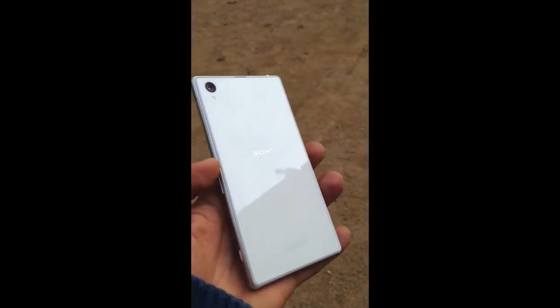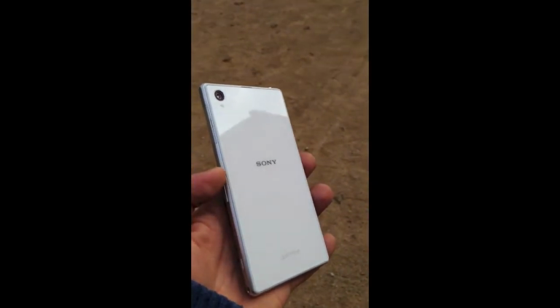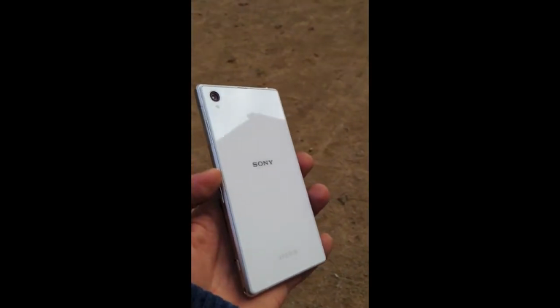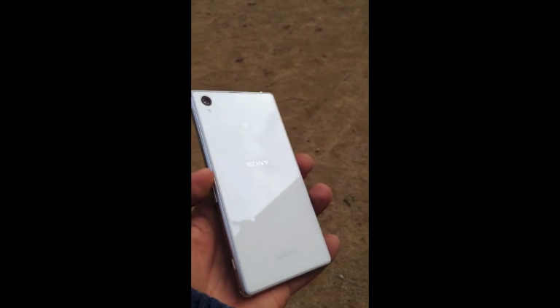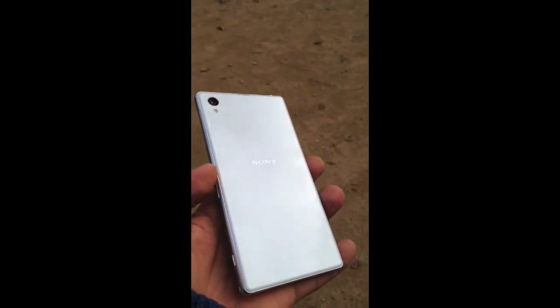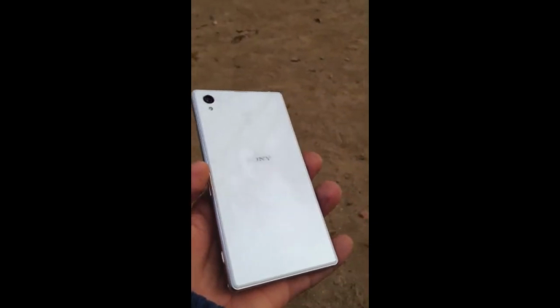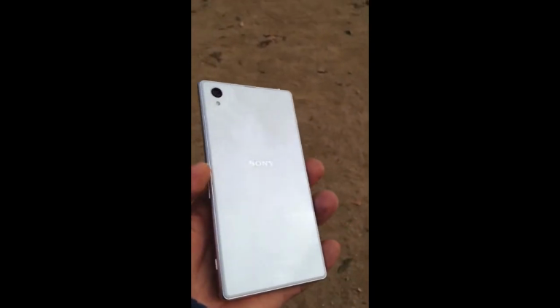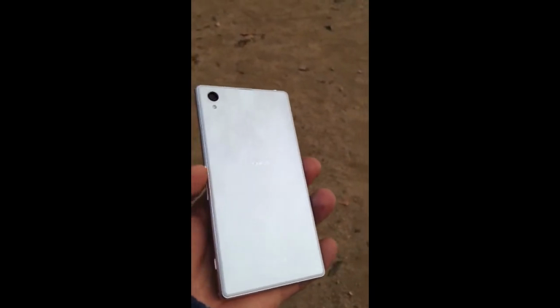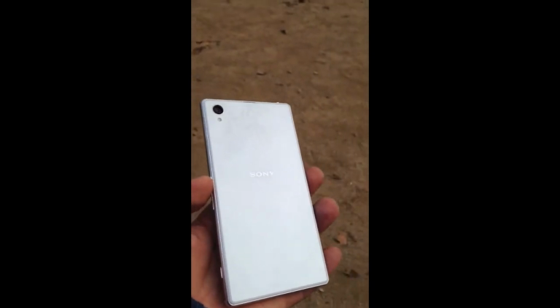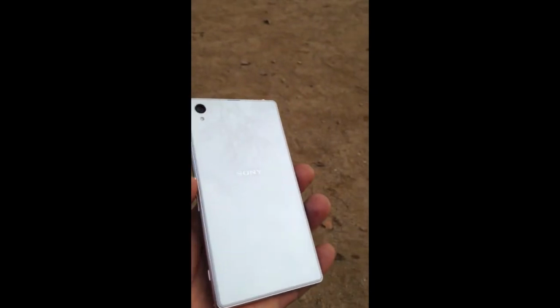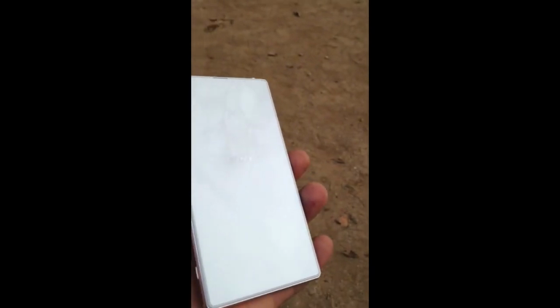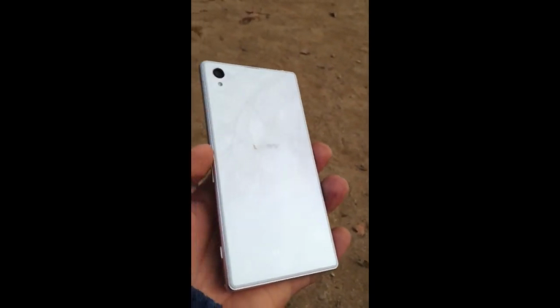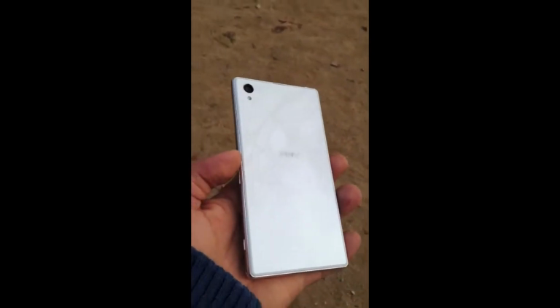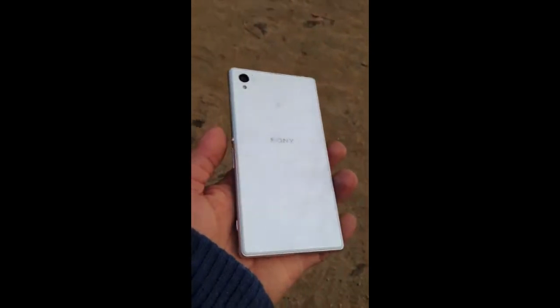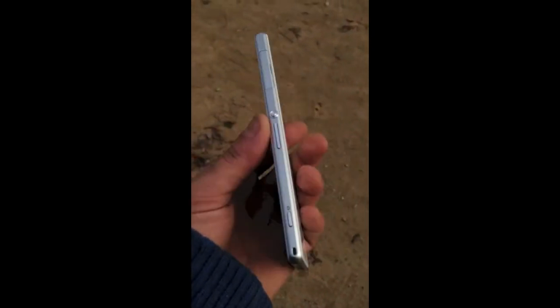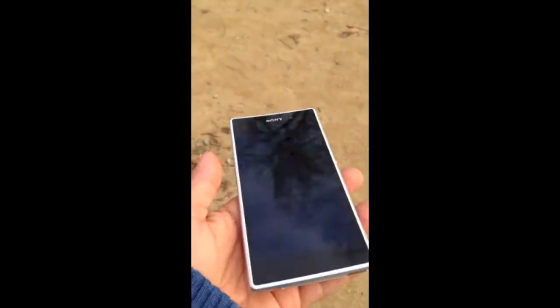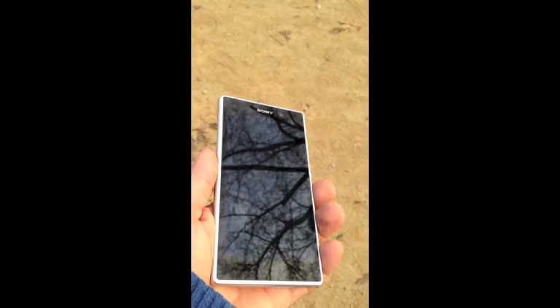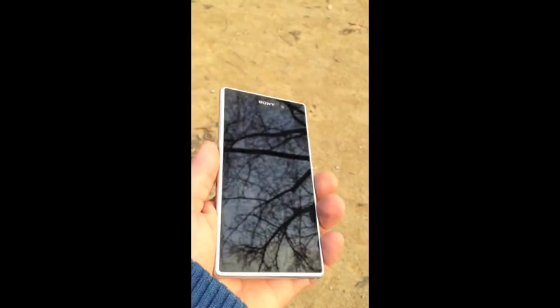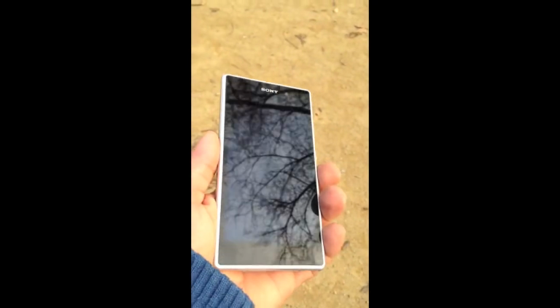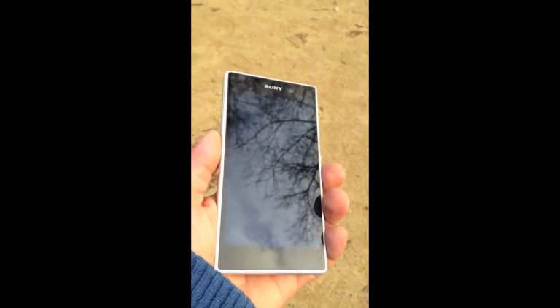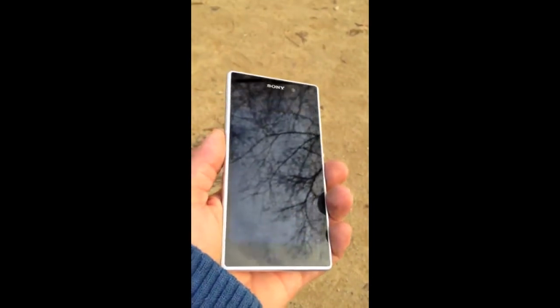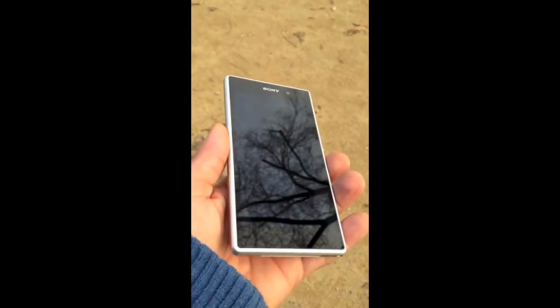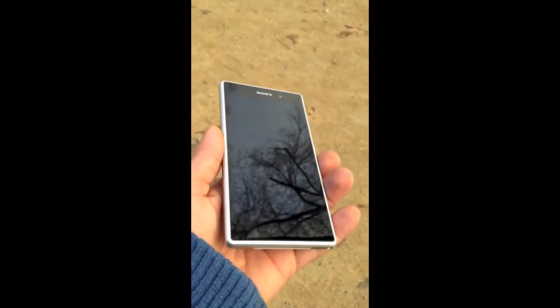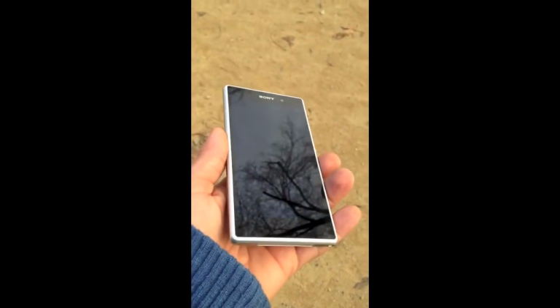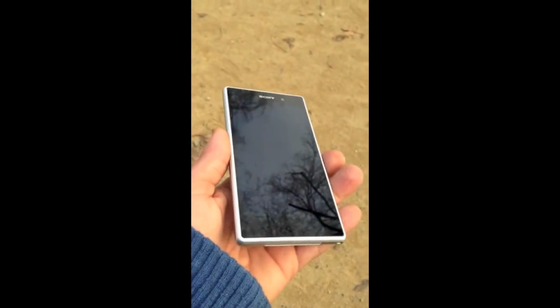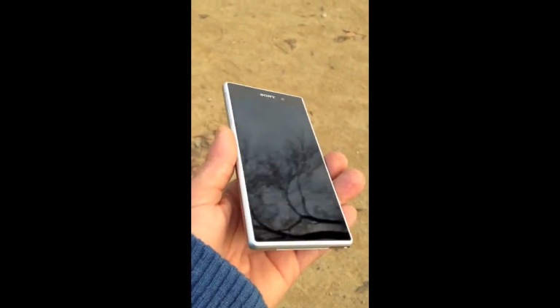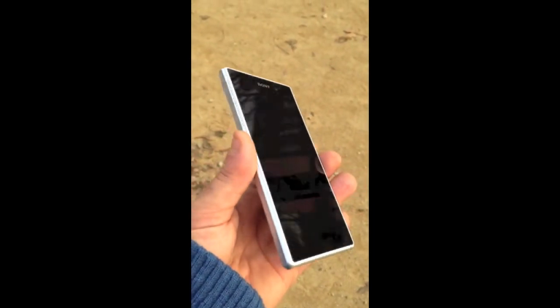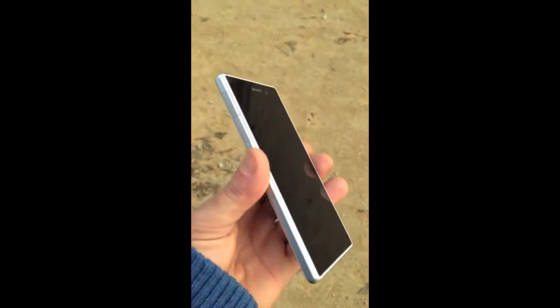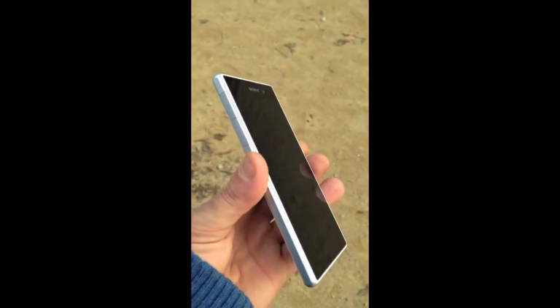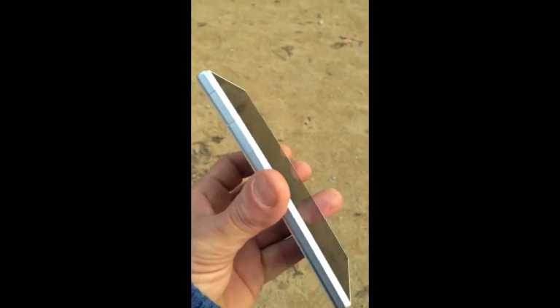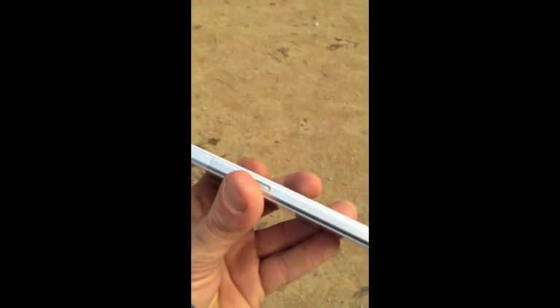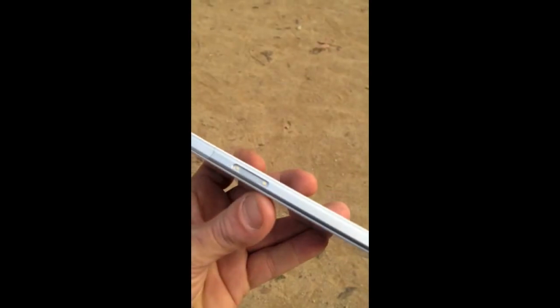That's all, guys — I just wanted to show you this nice little white phone so you can see how it looks. Give me a thumbs up, I really appreciate it, and stay tuned — I'm going to be shooting a whole bunch of new videos.